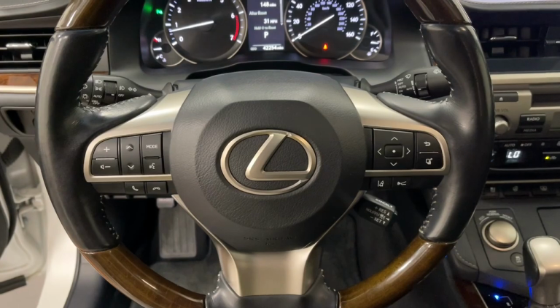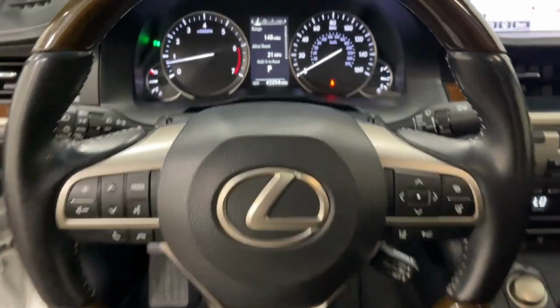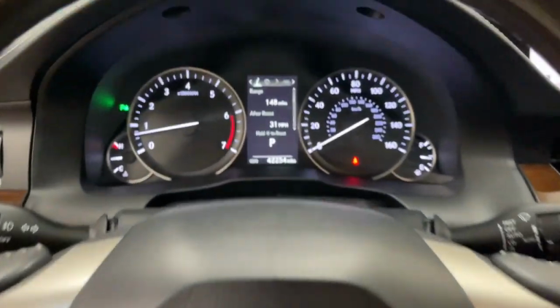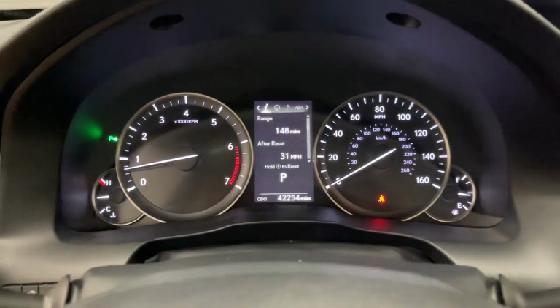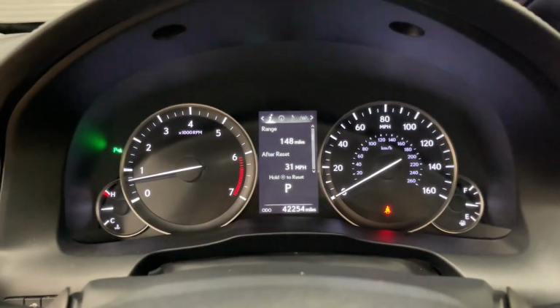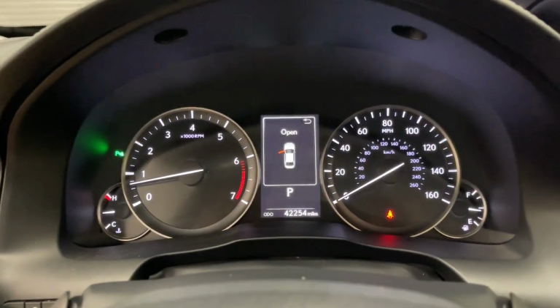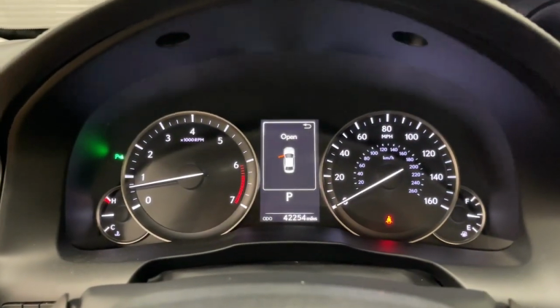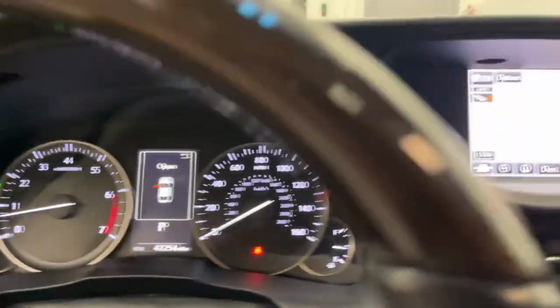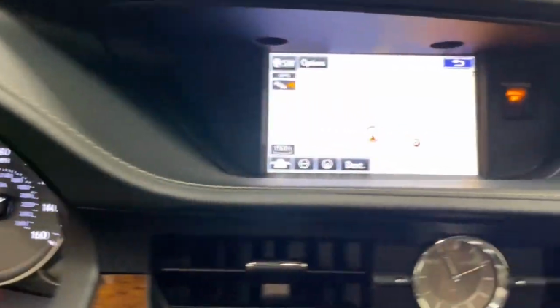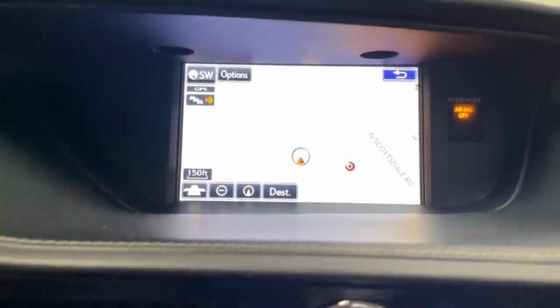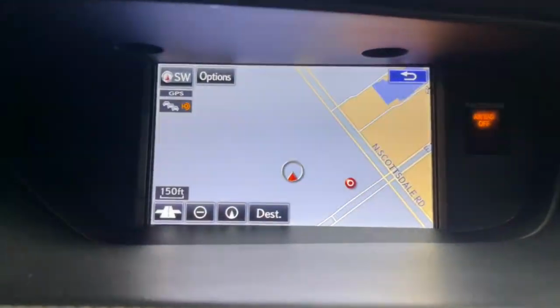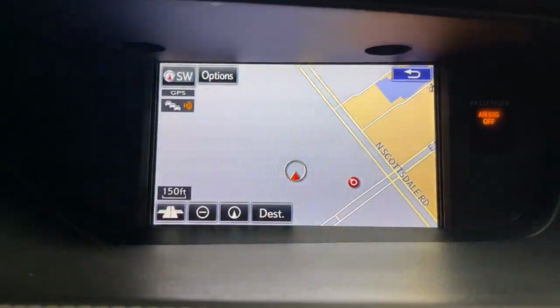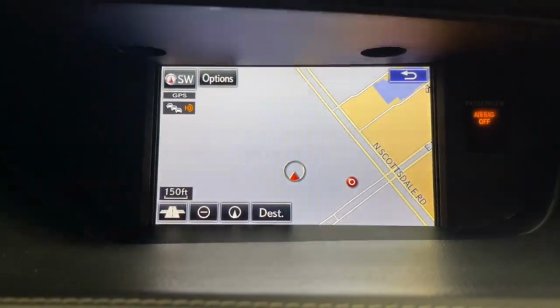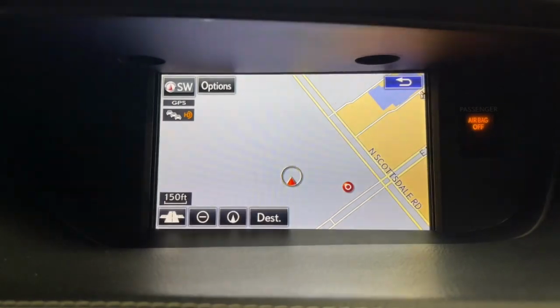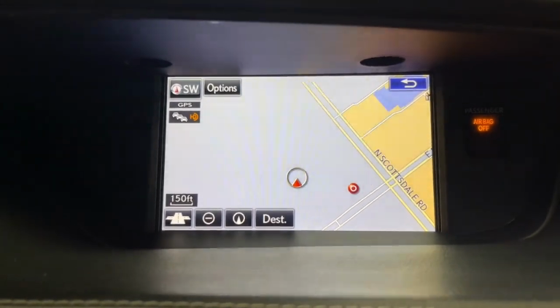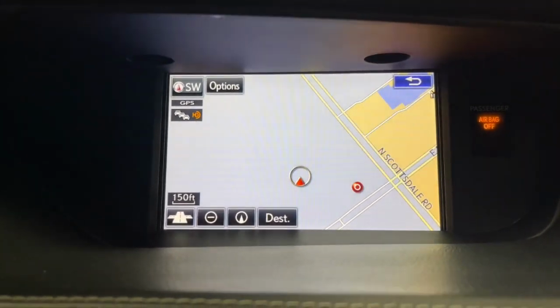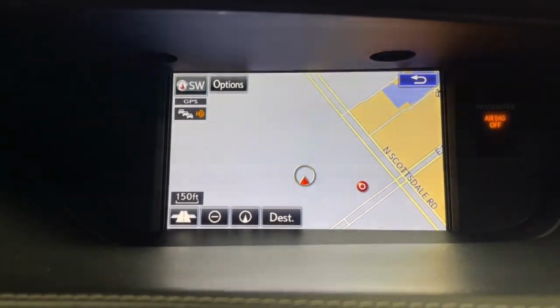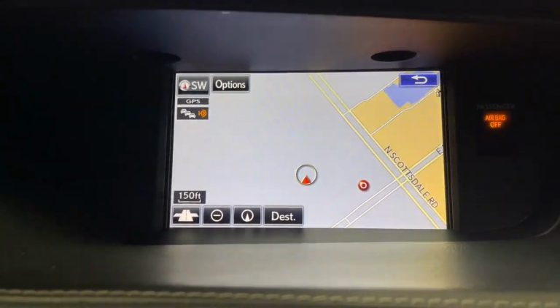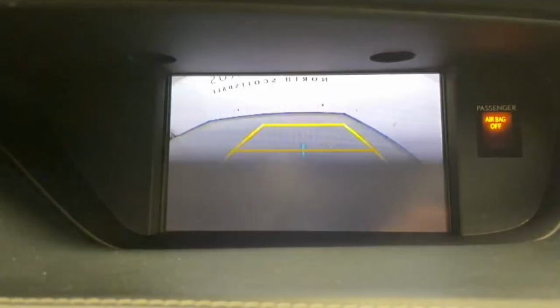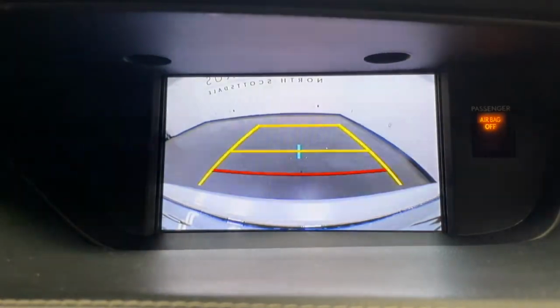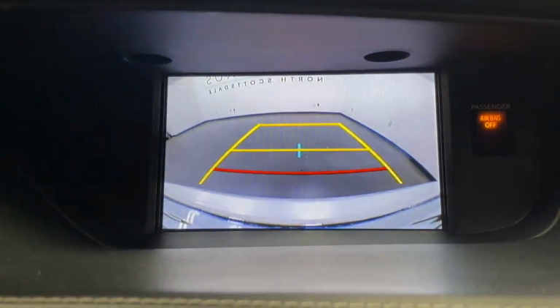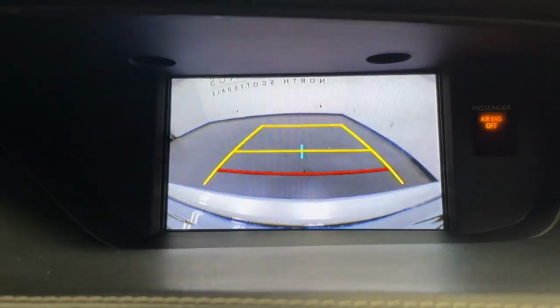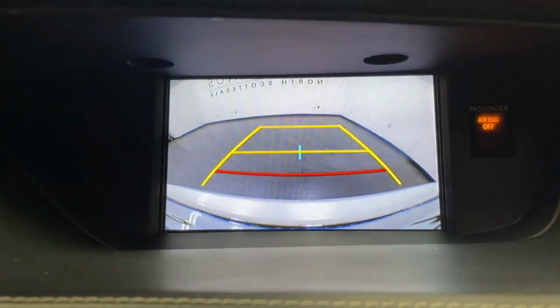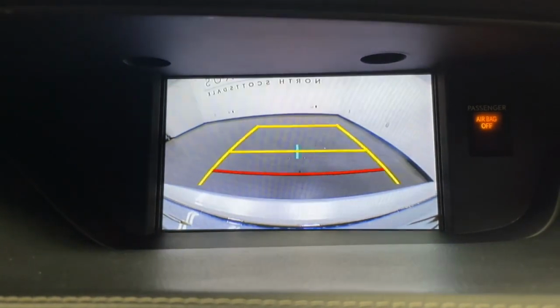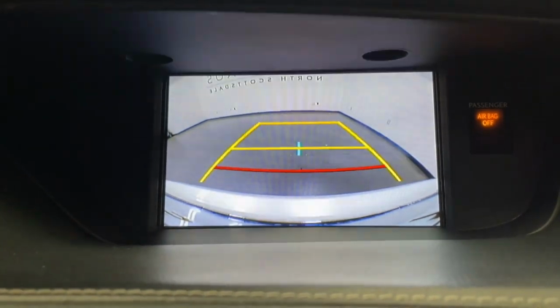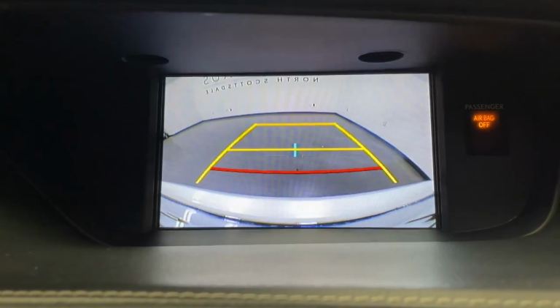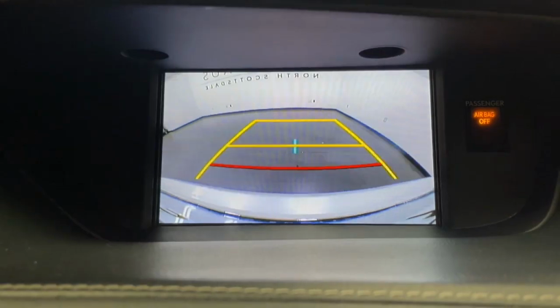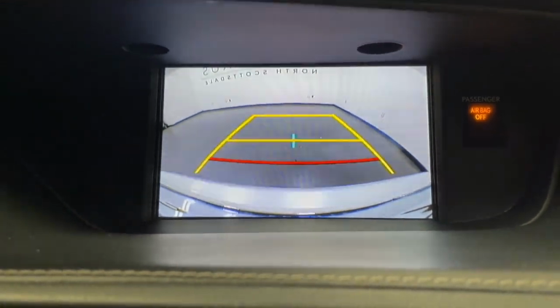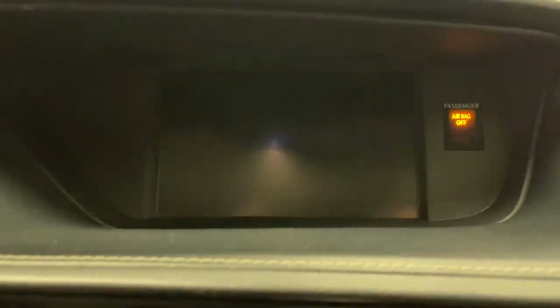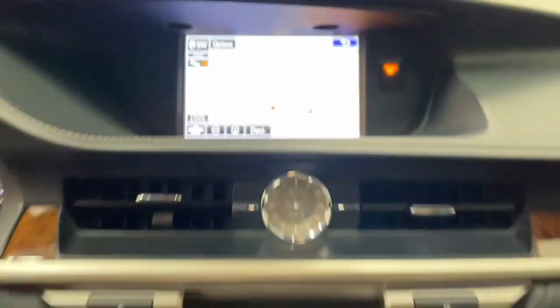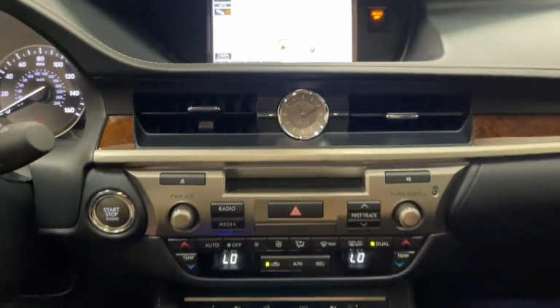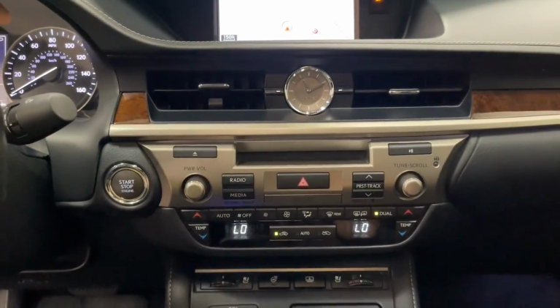Panoramic roof, navigation system, keyless entry, moonroof, power passenger seat, woodgrain interior trim, heated mirrors, satellite radio, fog lamps, backup camera.